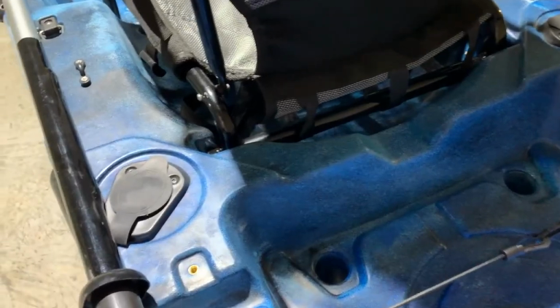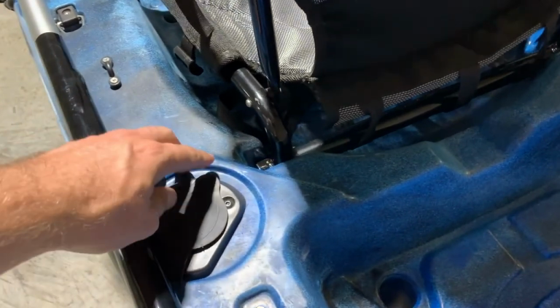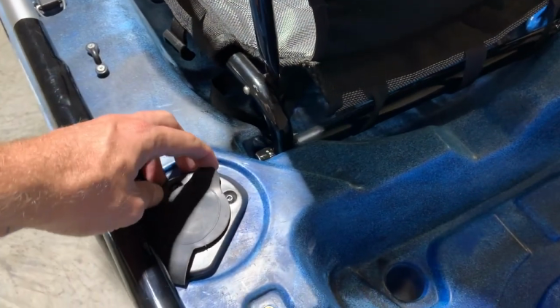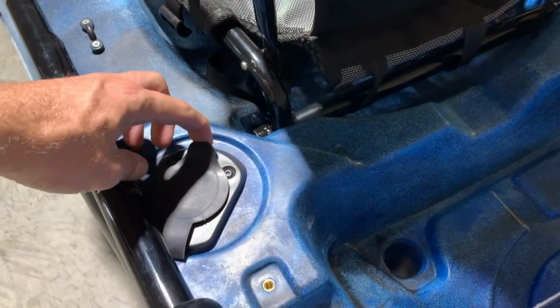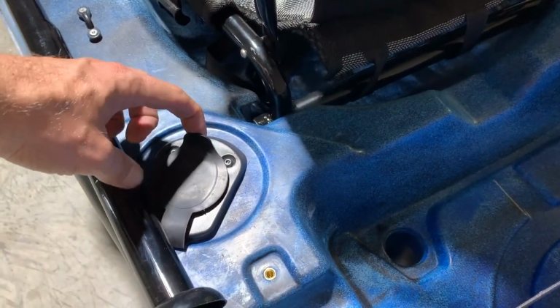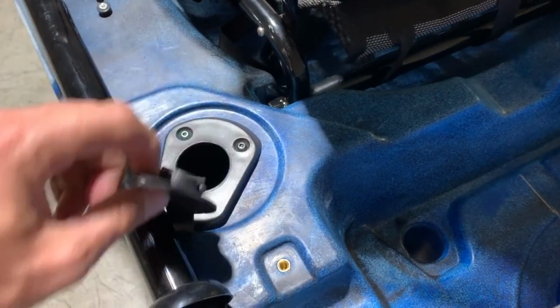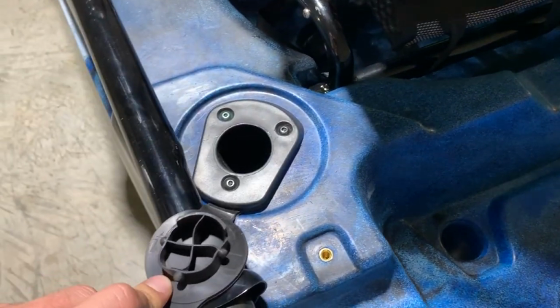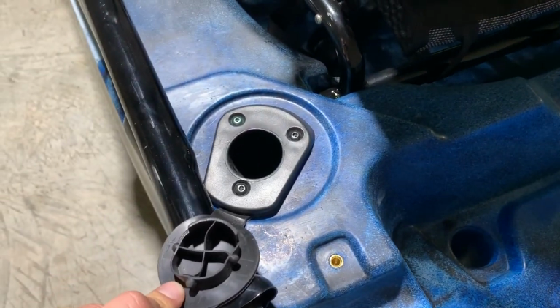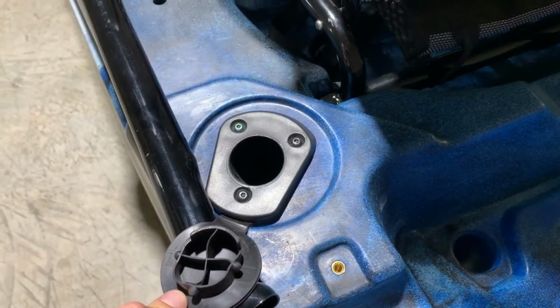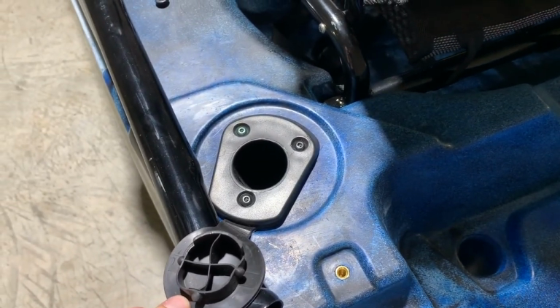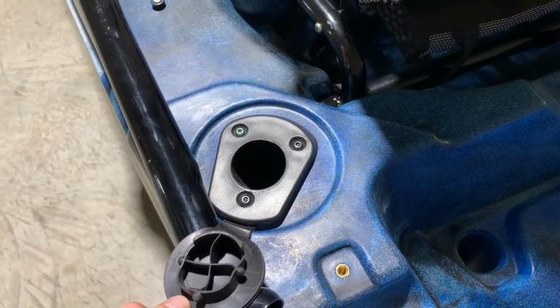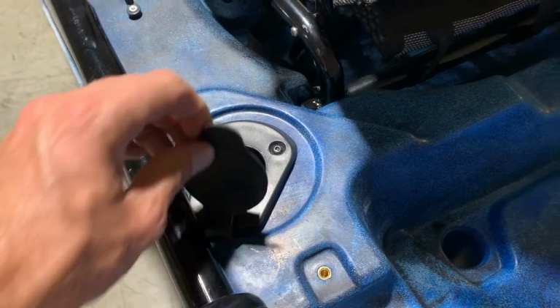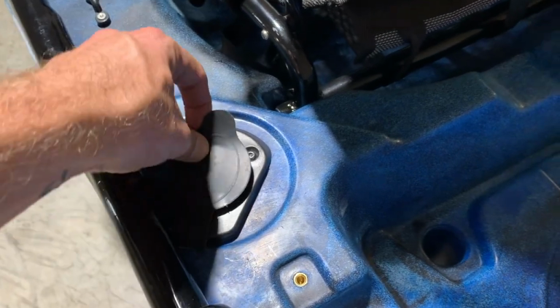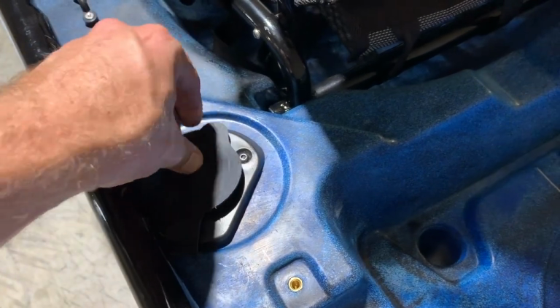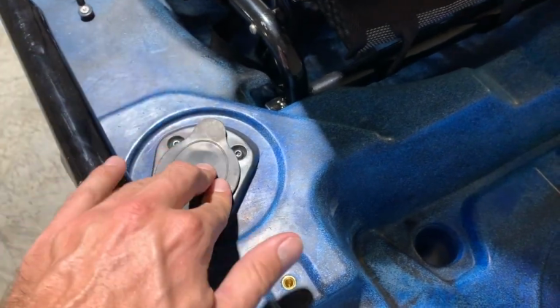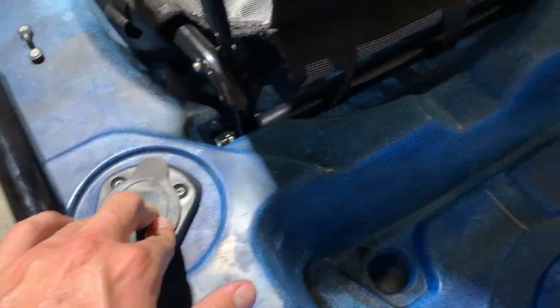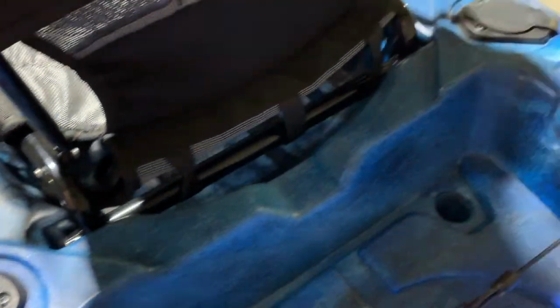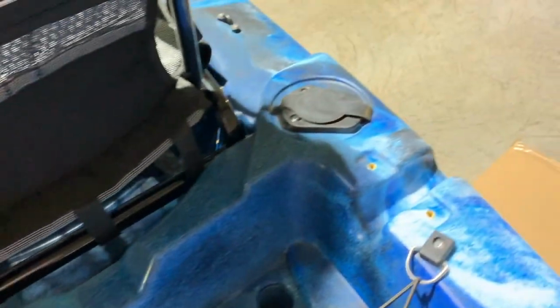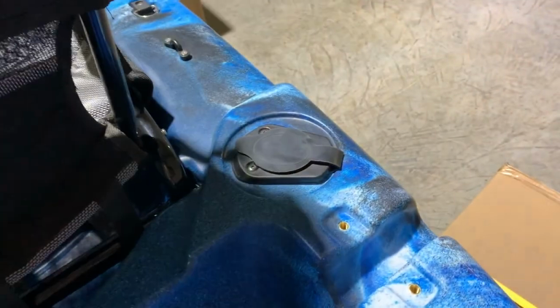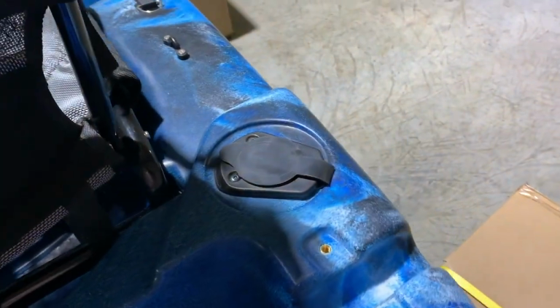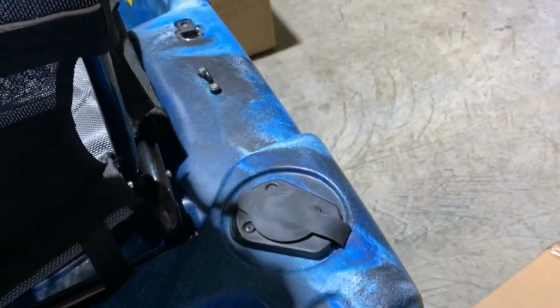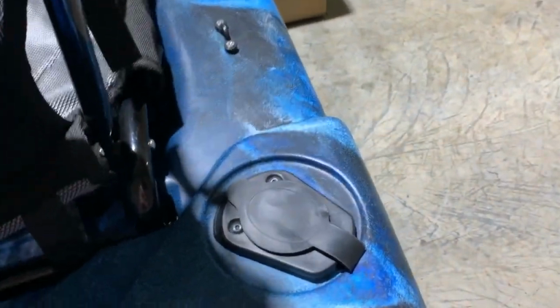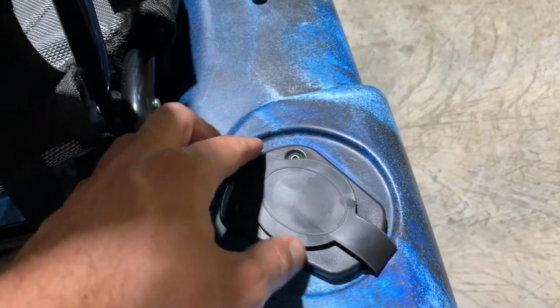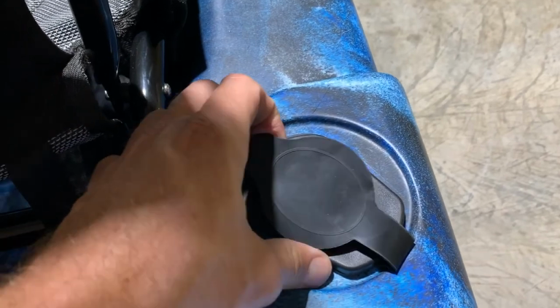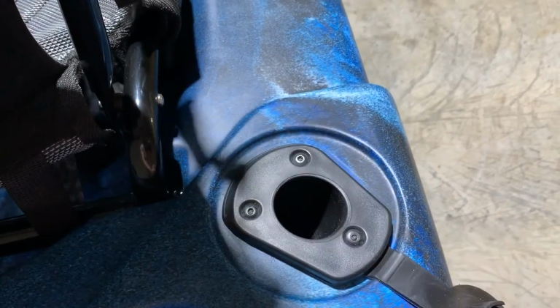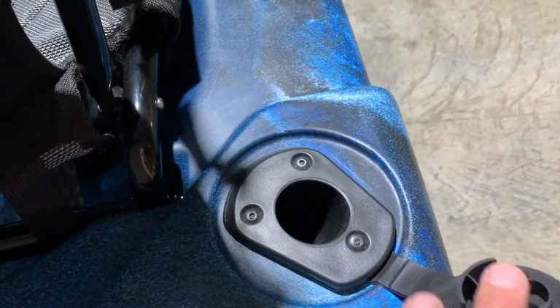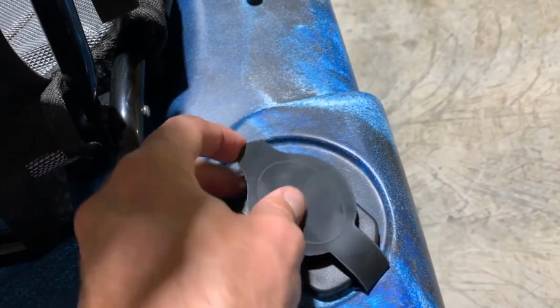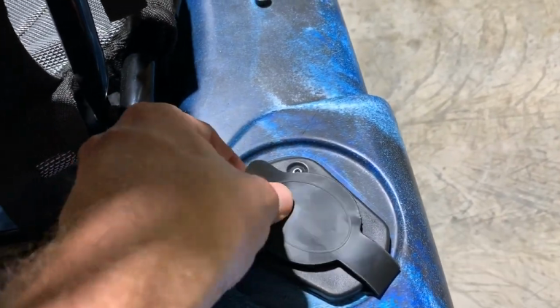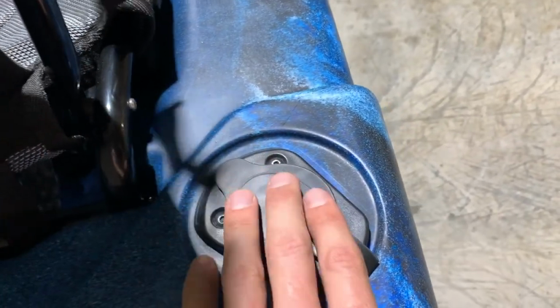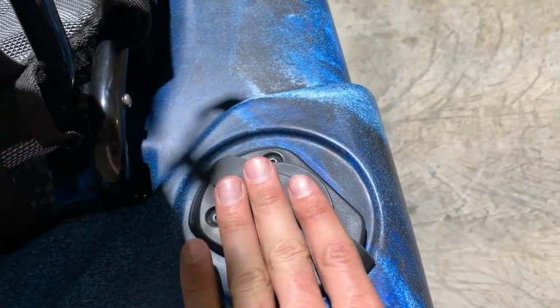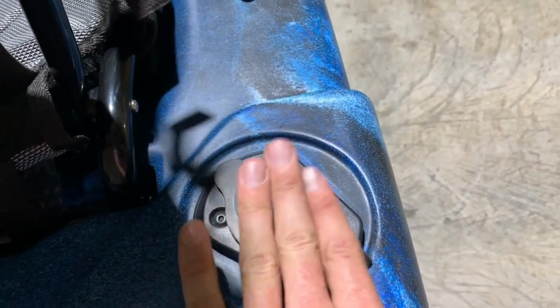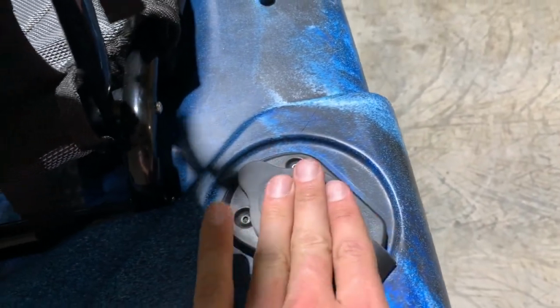There are more inbuilt fishing rod holders — these ones are flush mounted, so you can pop a fishing rod in there, or even a flag if you want. They've got a cover to stop water filling them up.